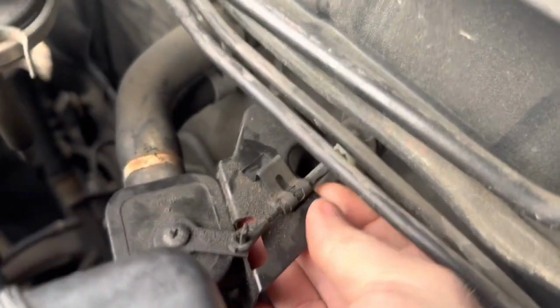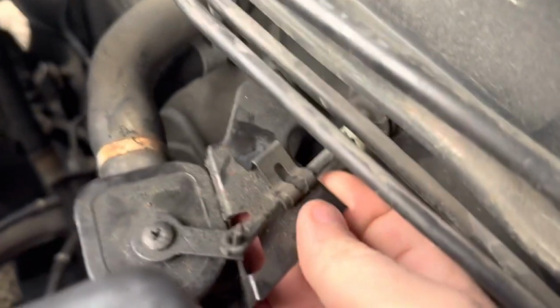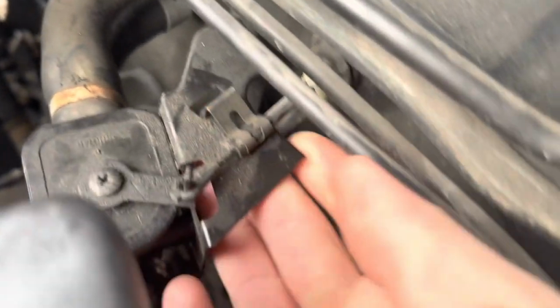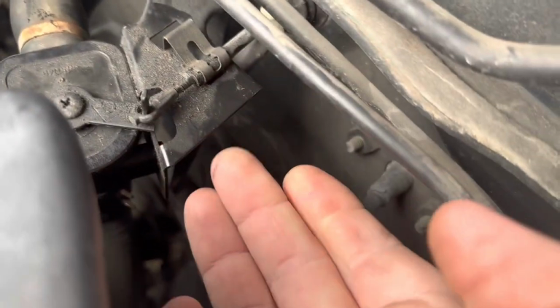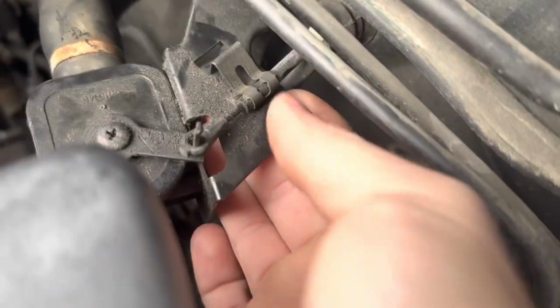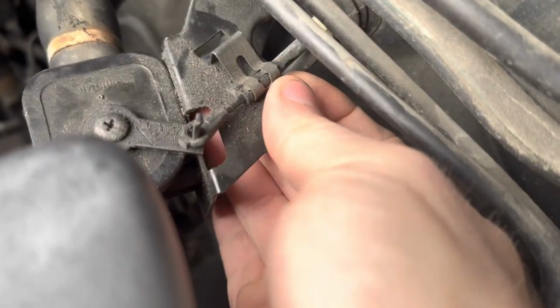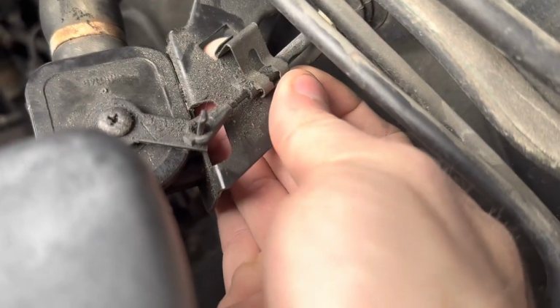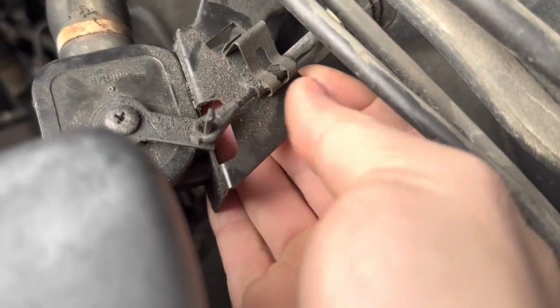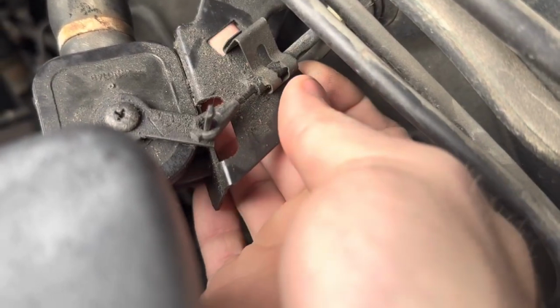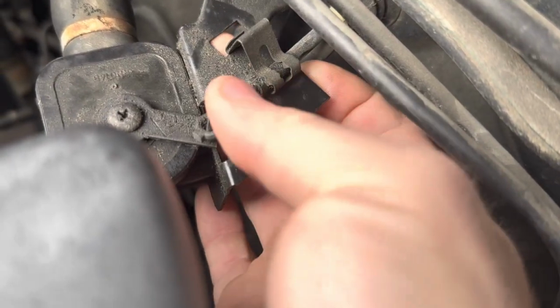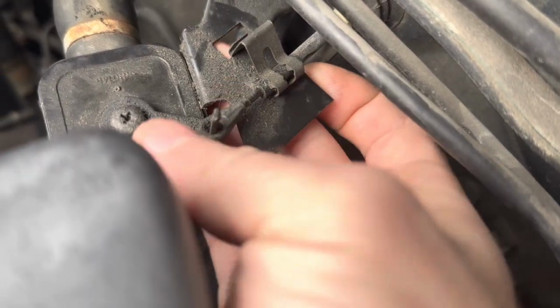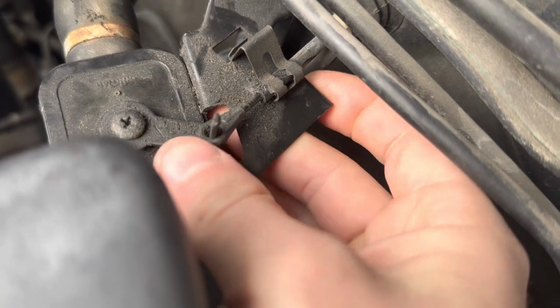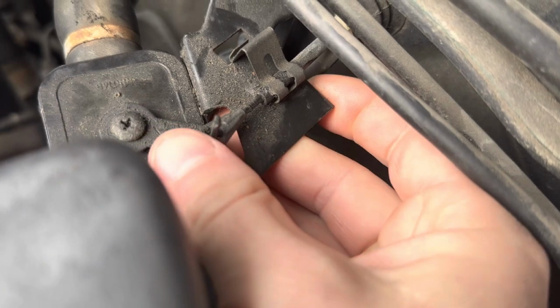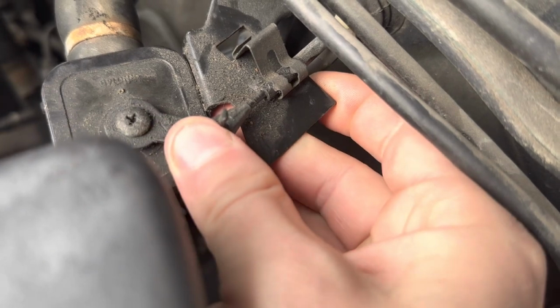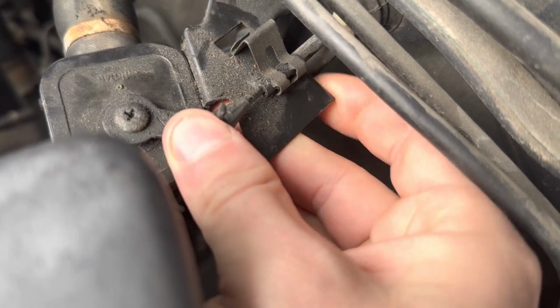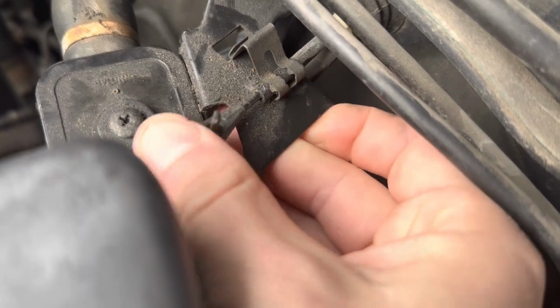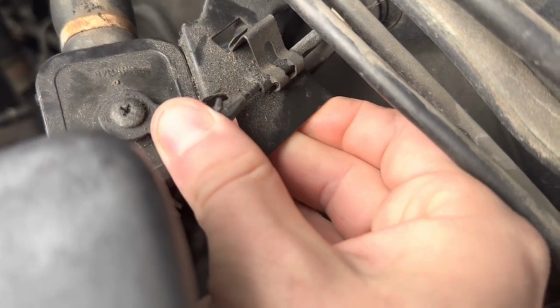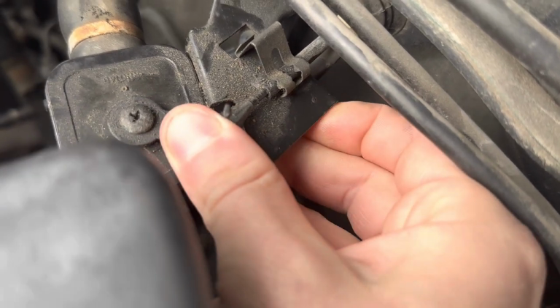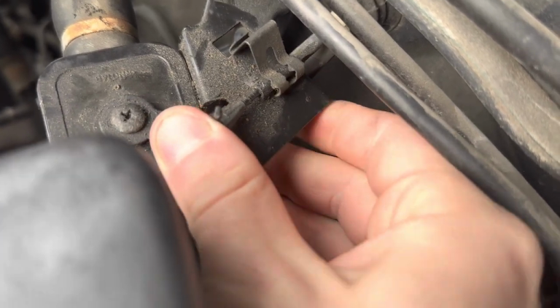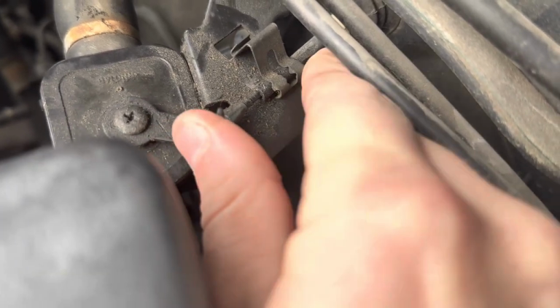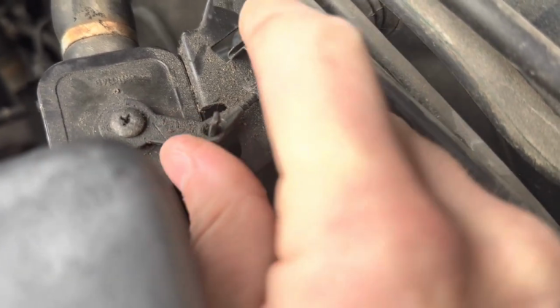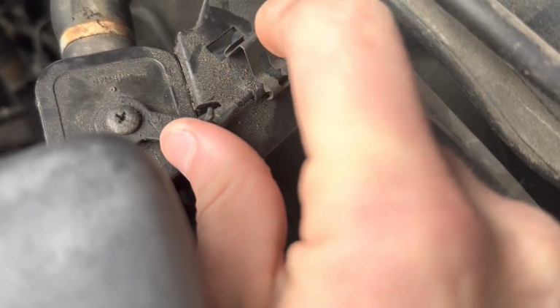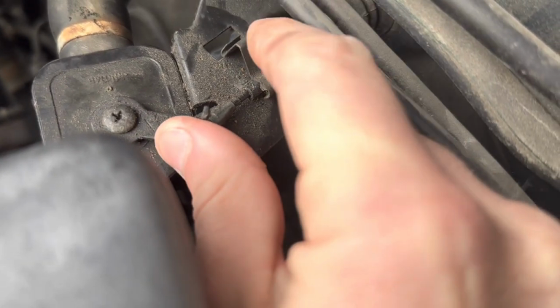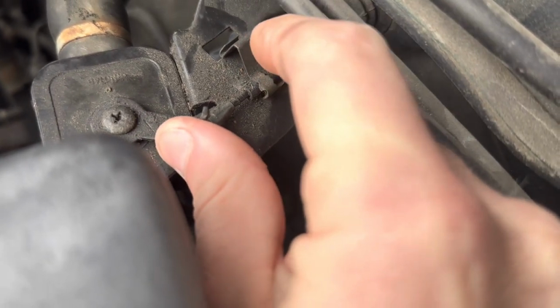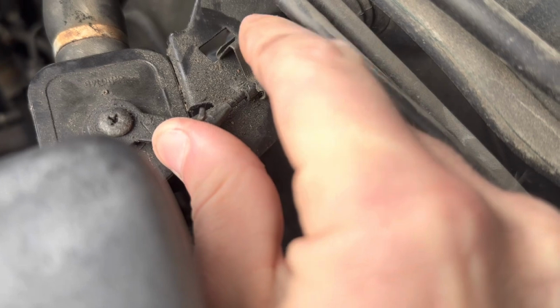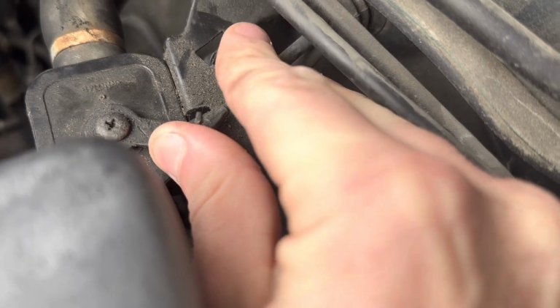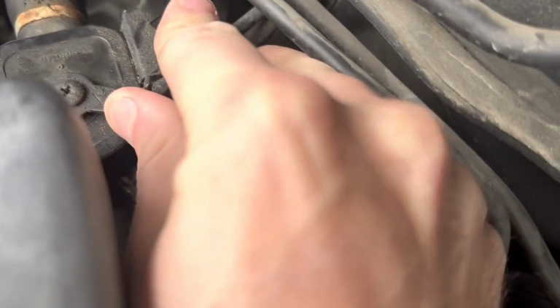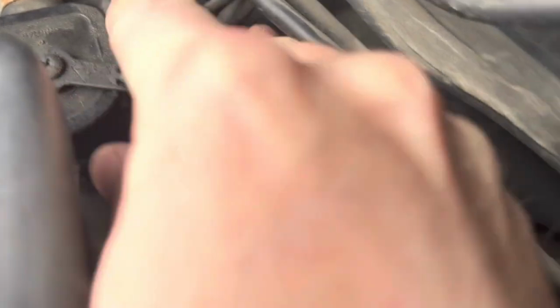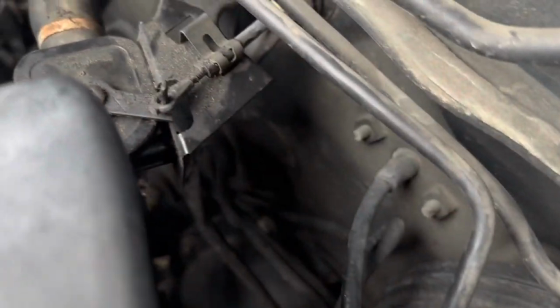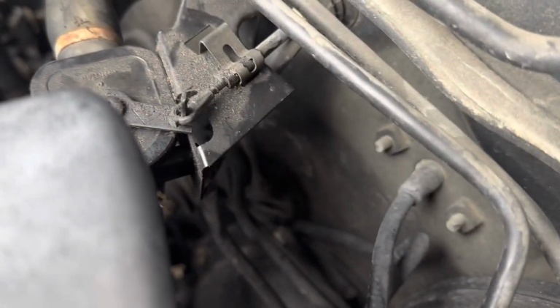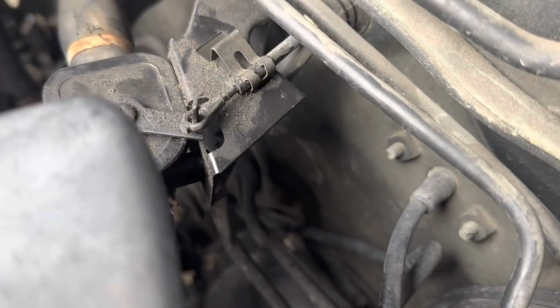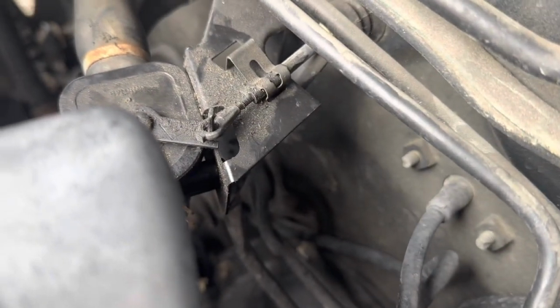You just slip your finger under here, pop that loose, and you can adjust the cable. Just adjust it, push this all the way closed with the heat on, and then clamp that down and you're good to go.